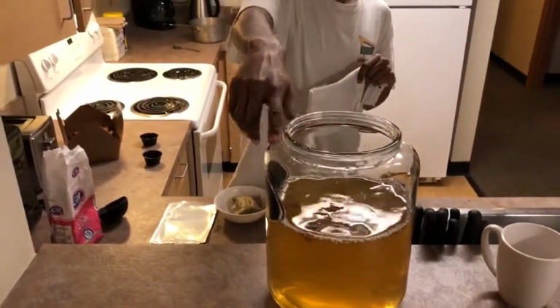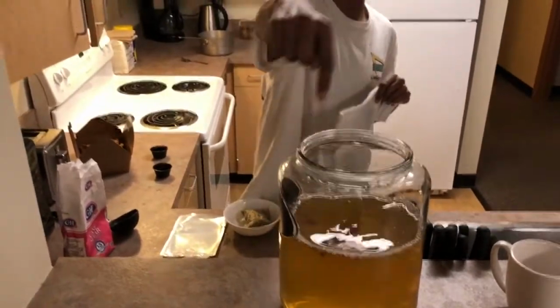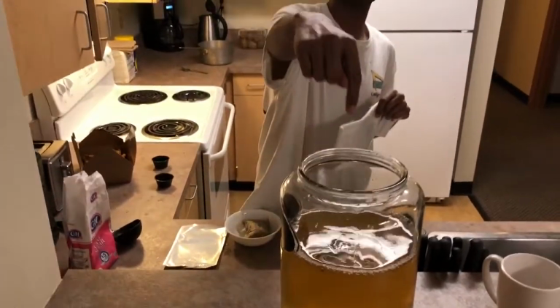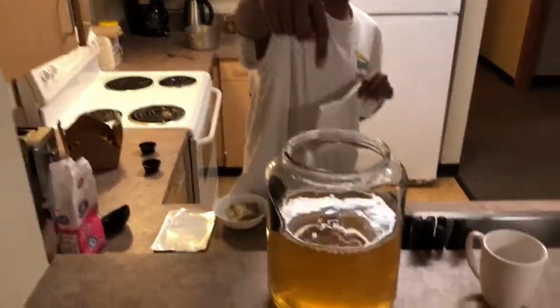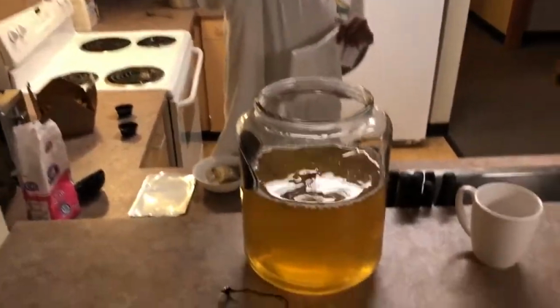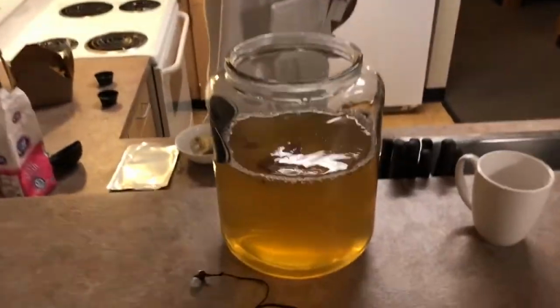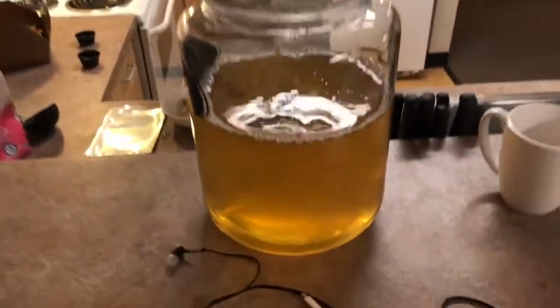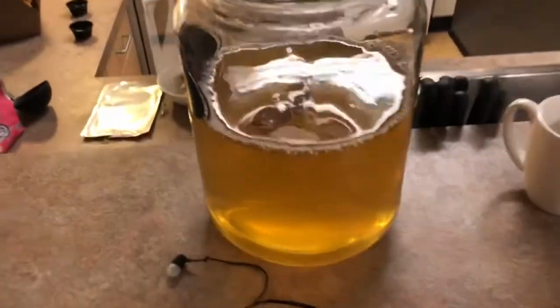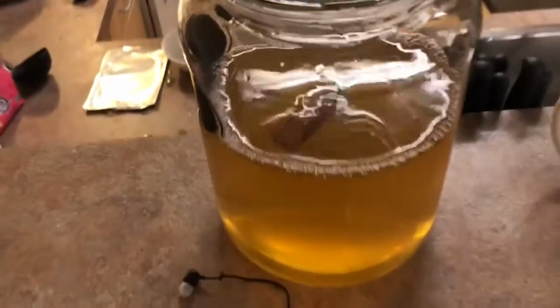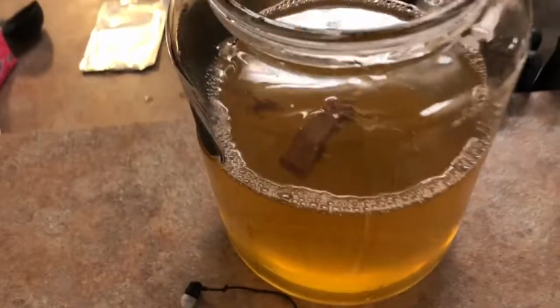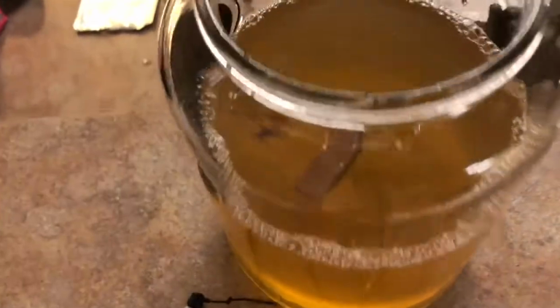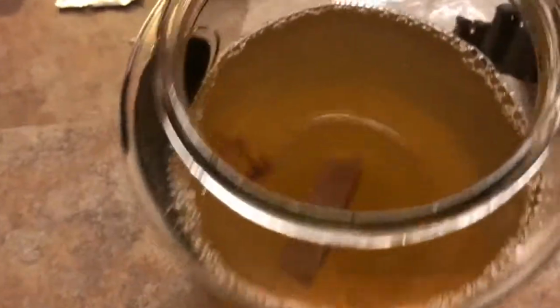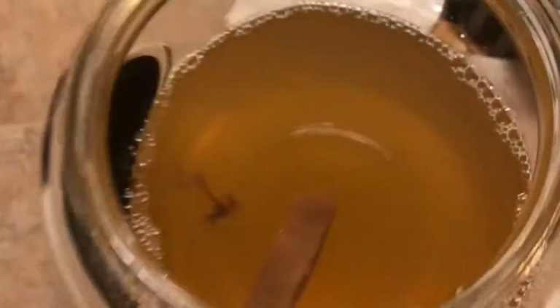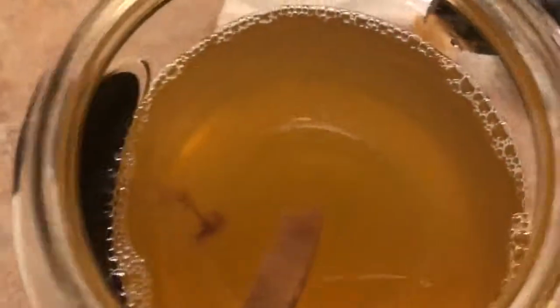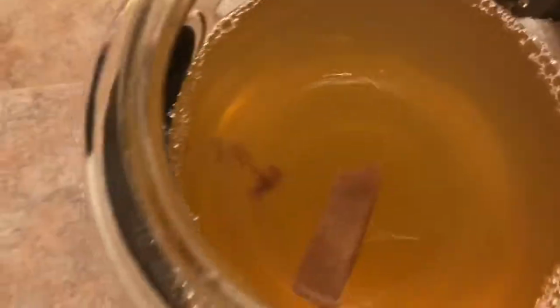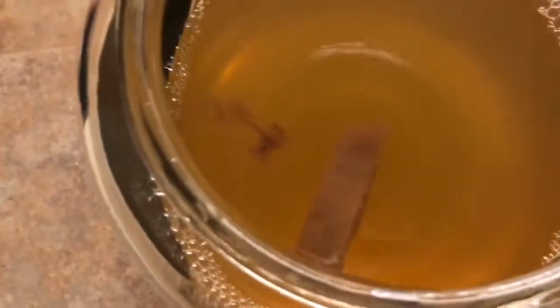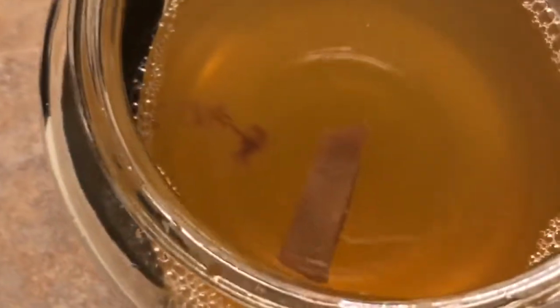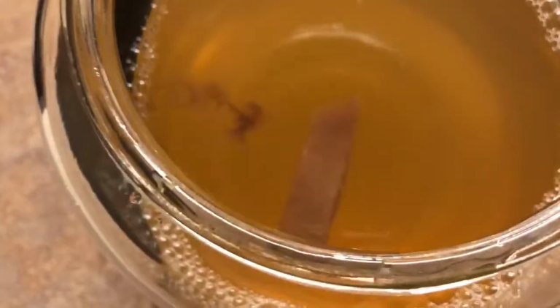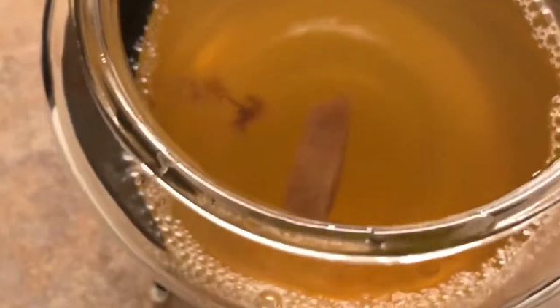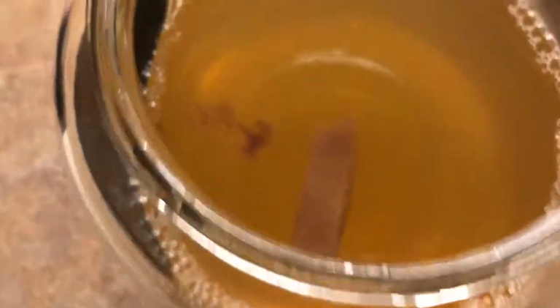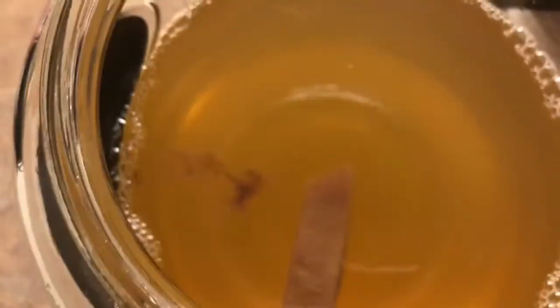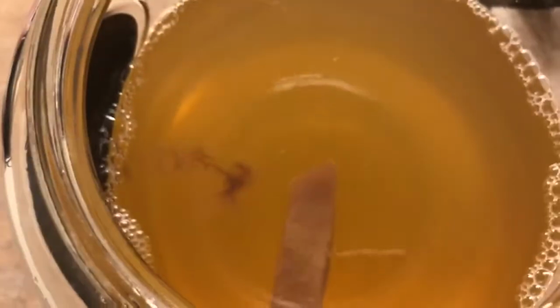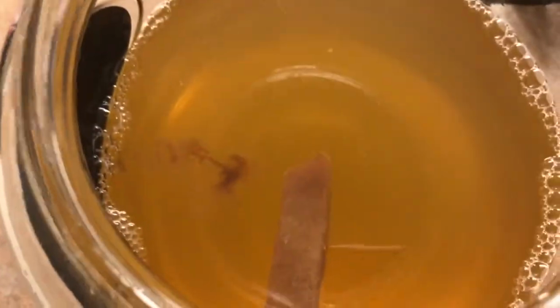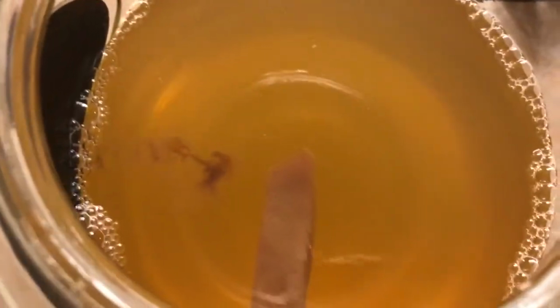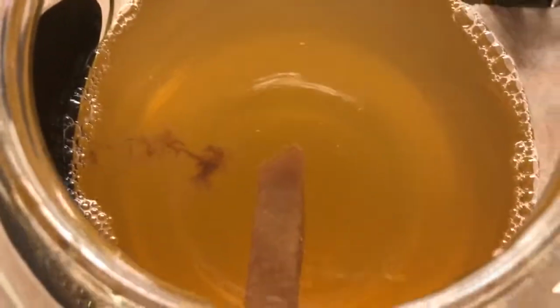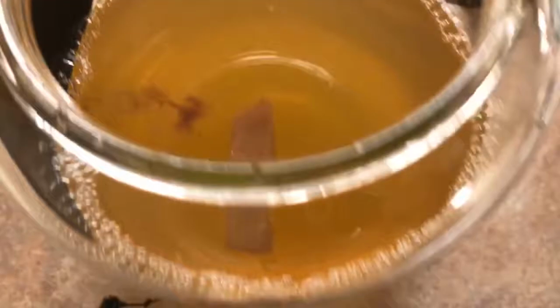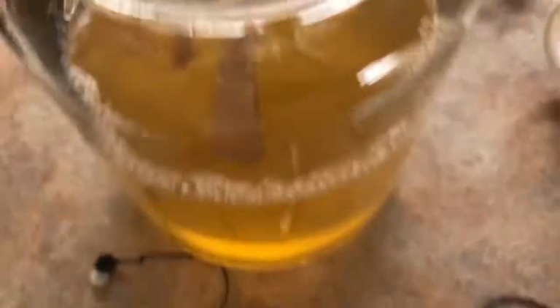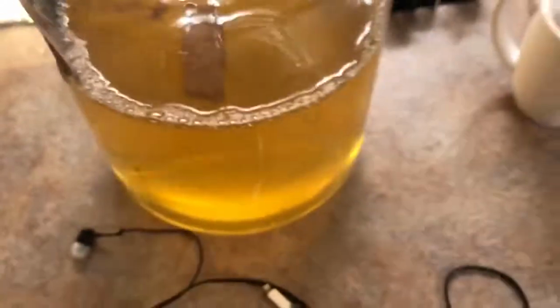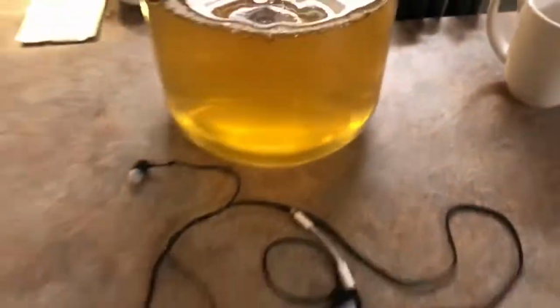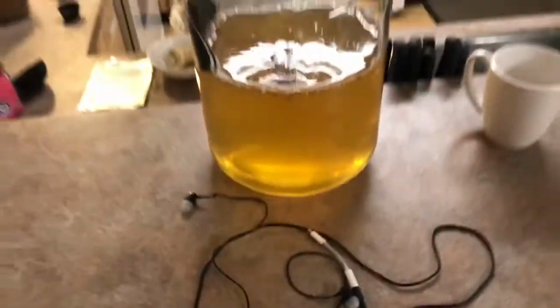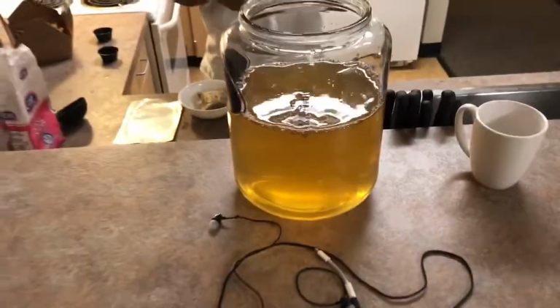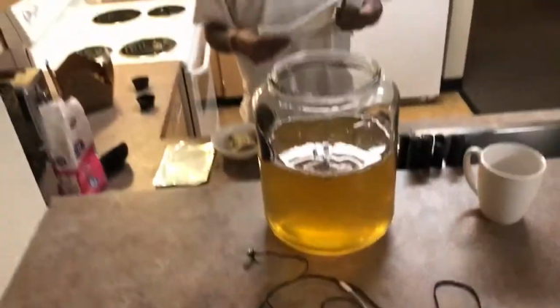Can you get an aerial view? There you go. Don't drop my... it looks like a piece of beef. It looks like beef.